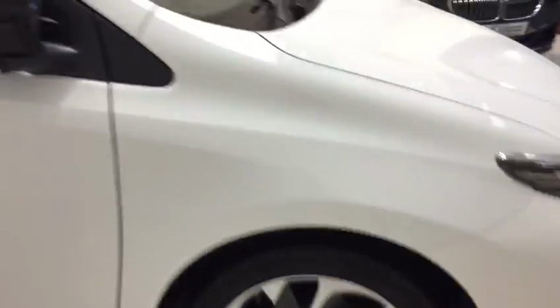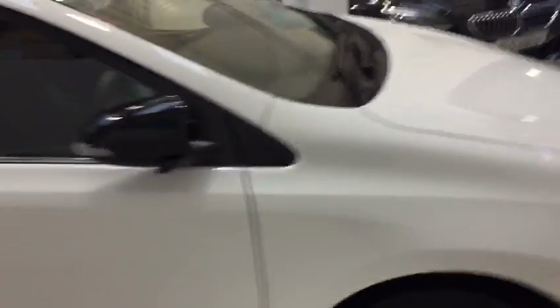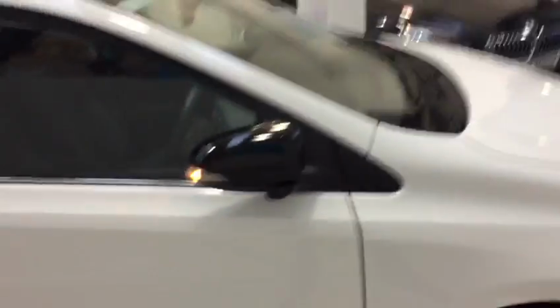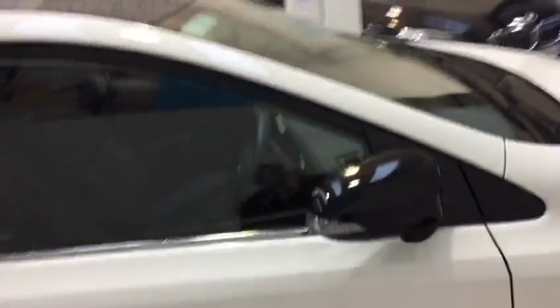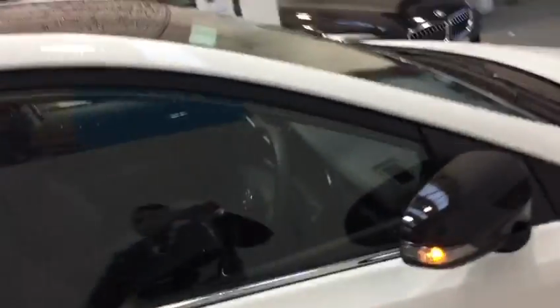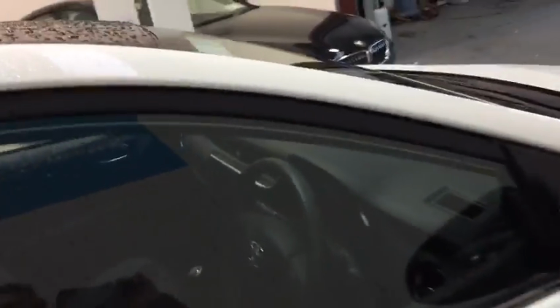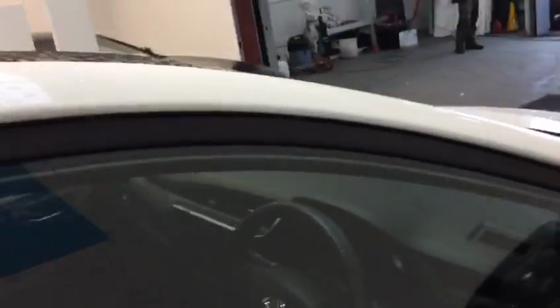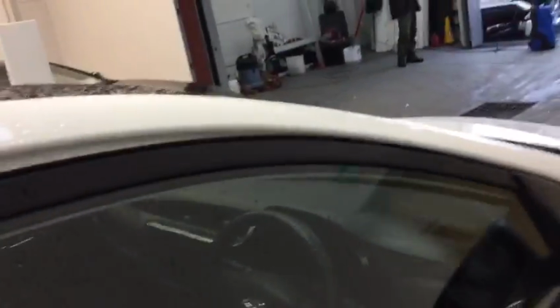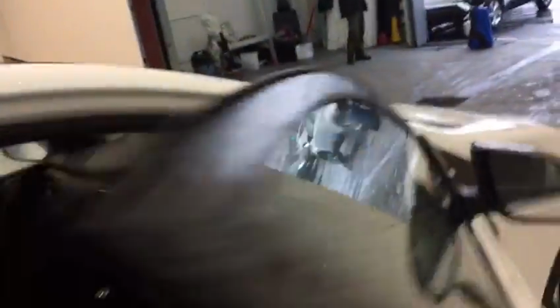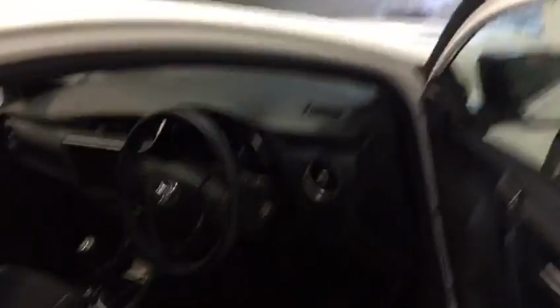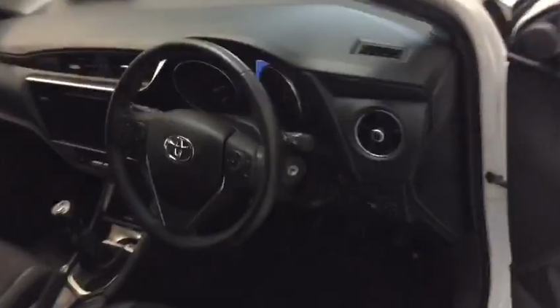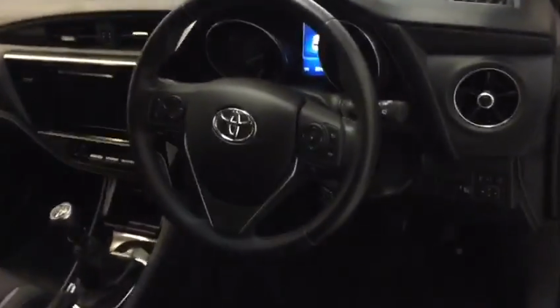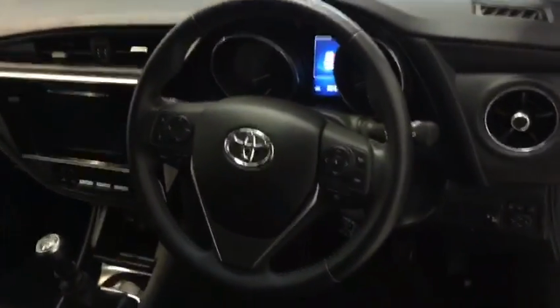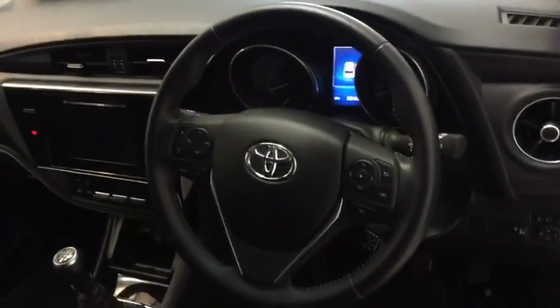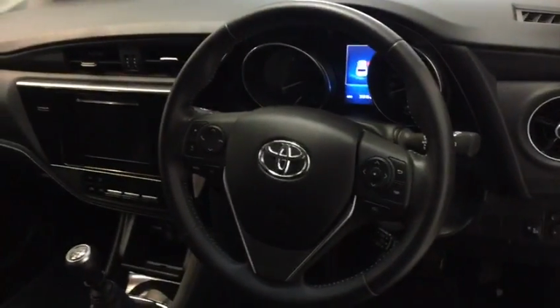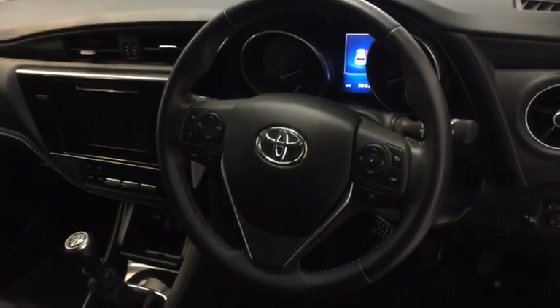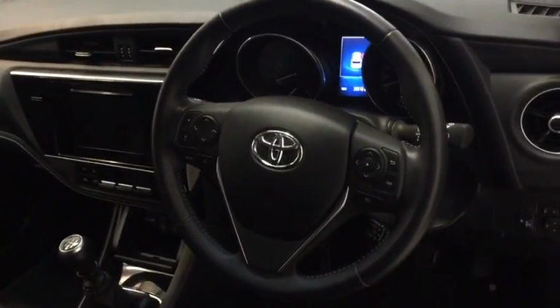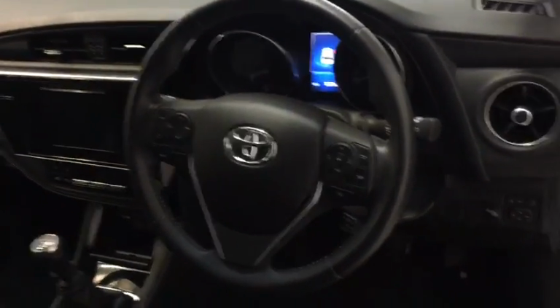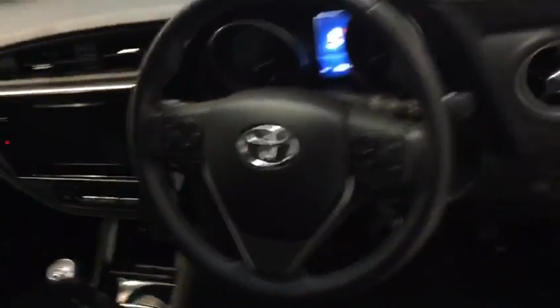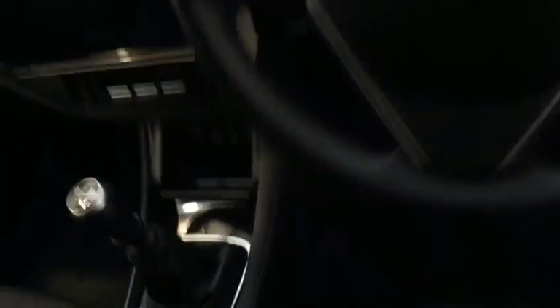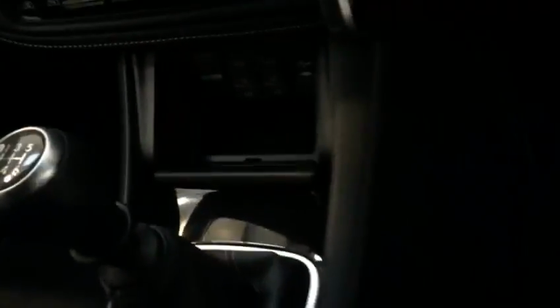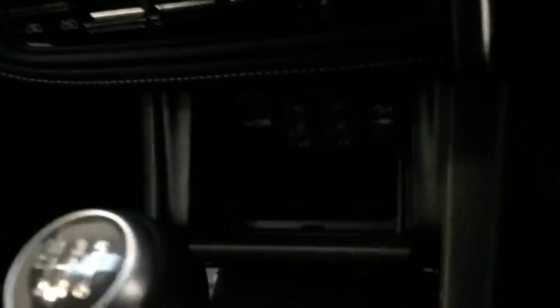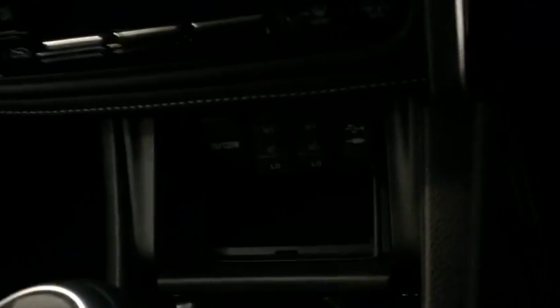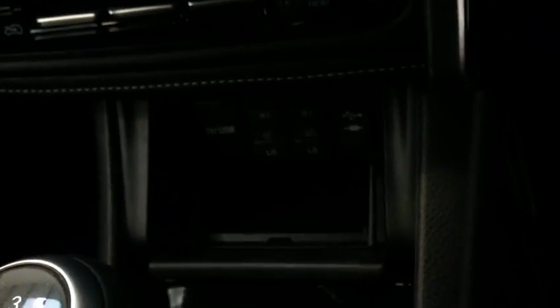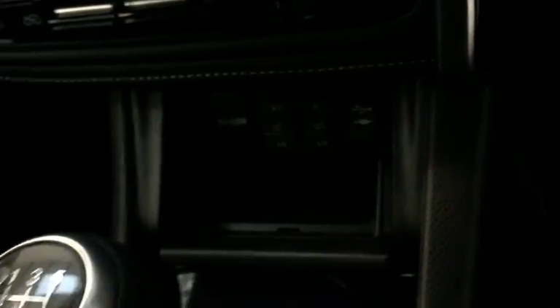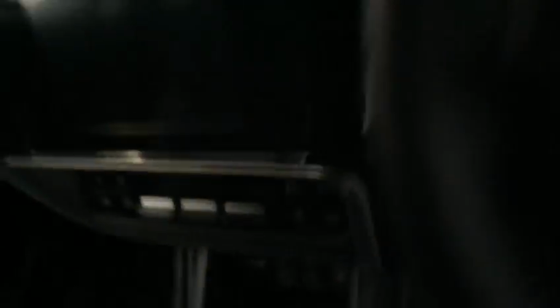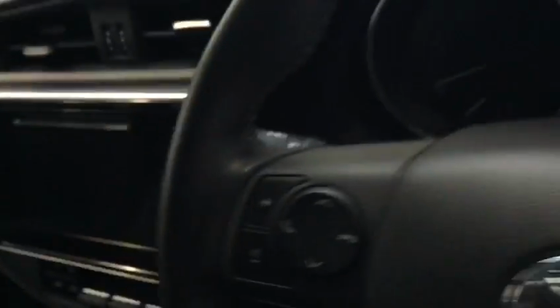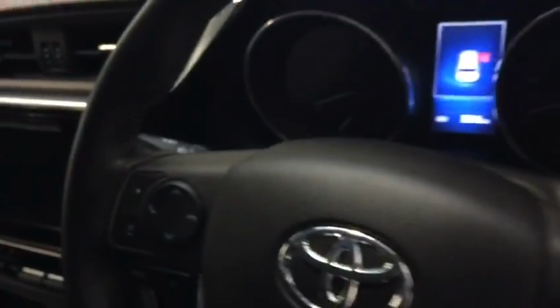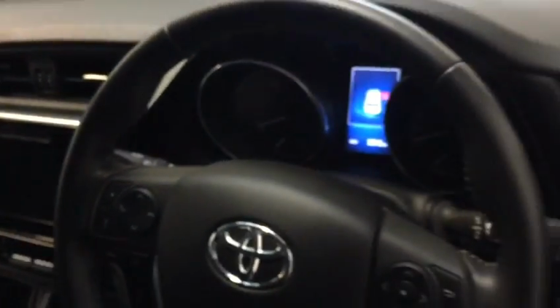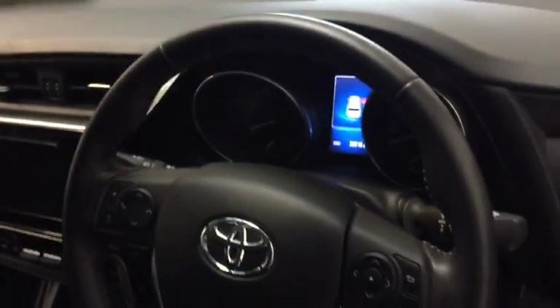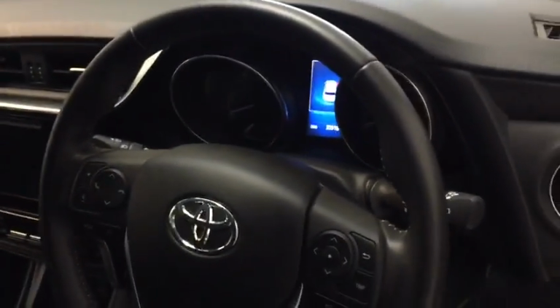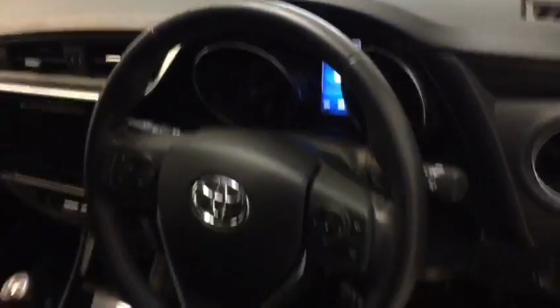Just moving inside the cockpit — as you can see we have a three-spoke multi-function steering wheel. We have heated seats which are exclusive to the Sol, automatic lights, and automatic wipers.